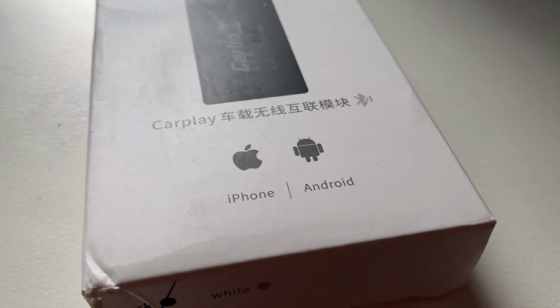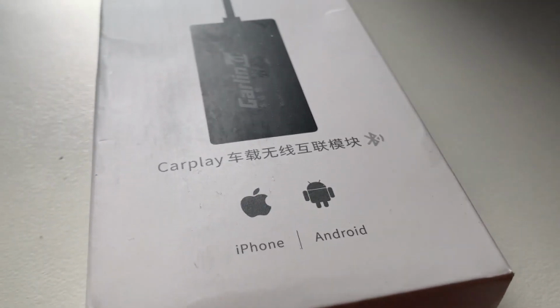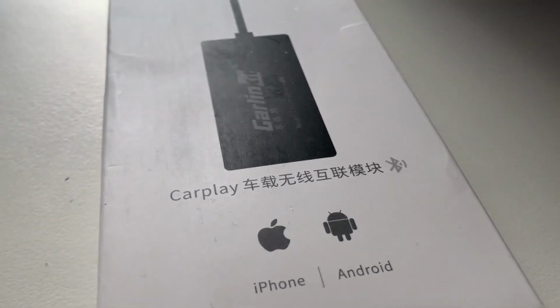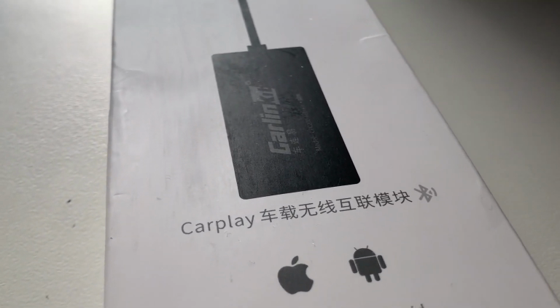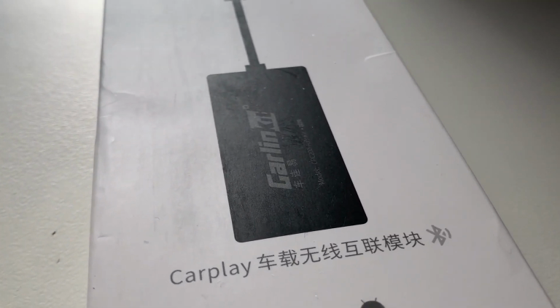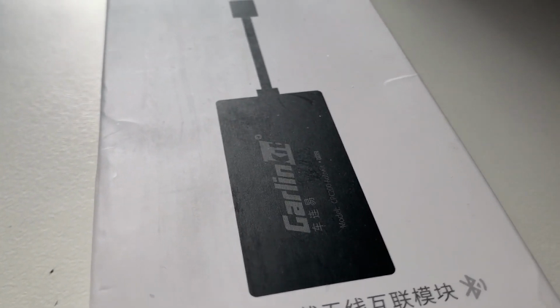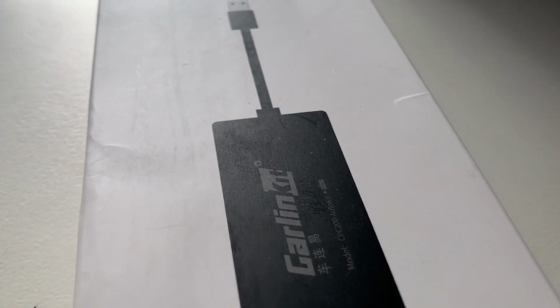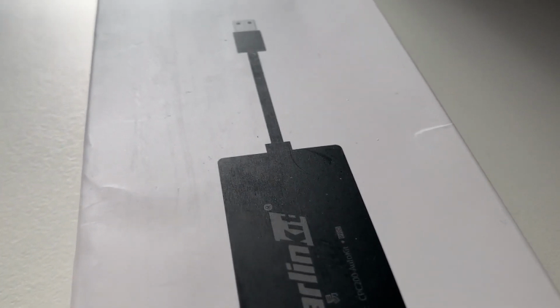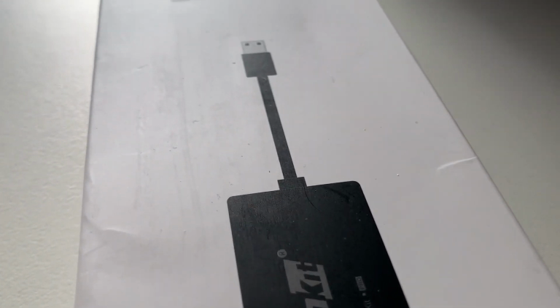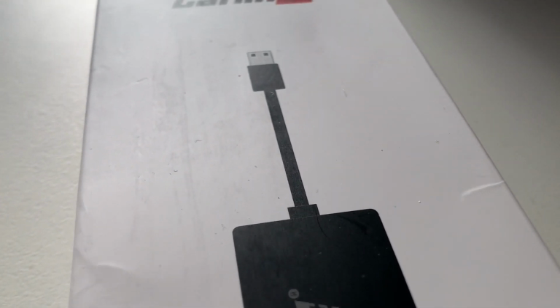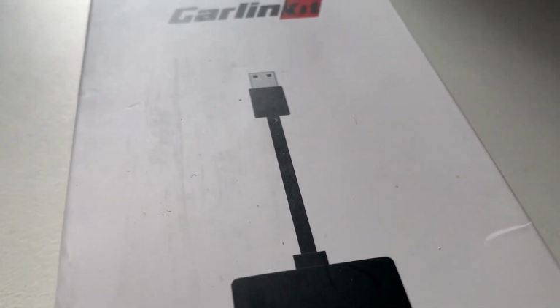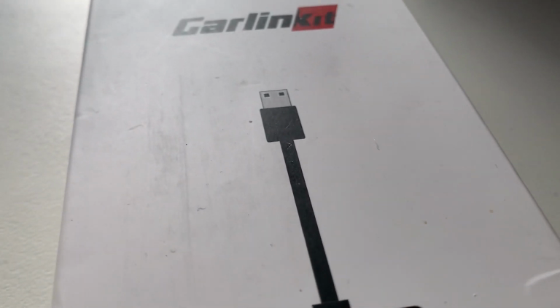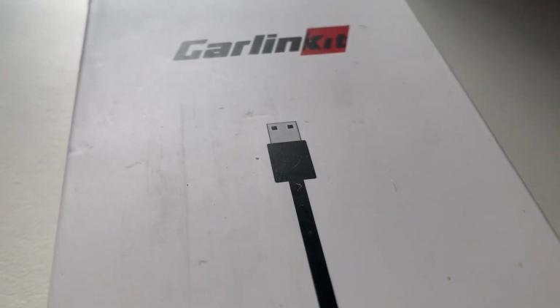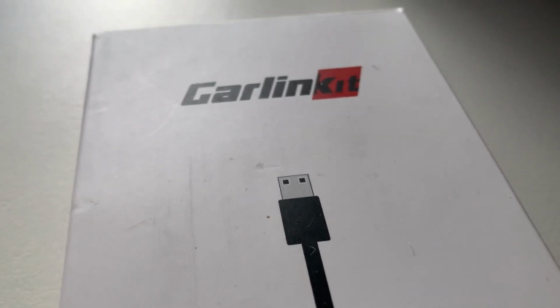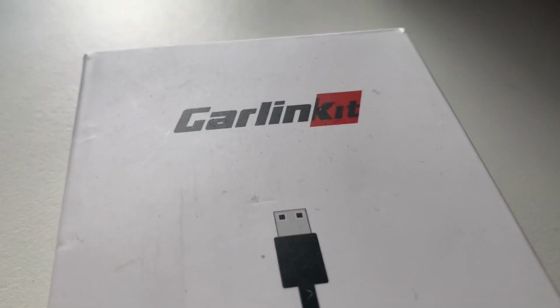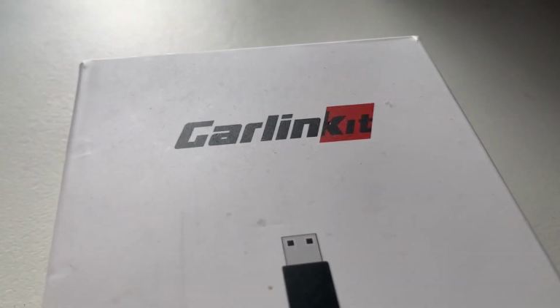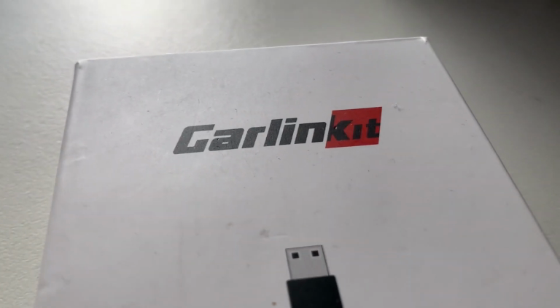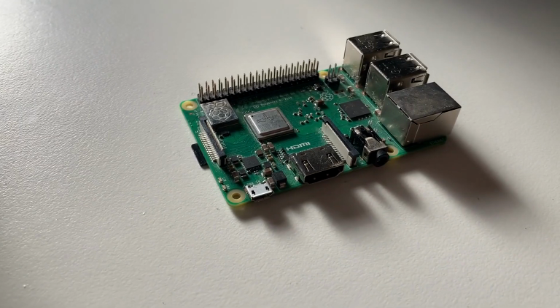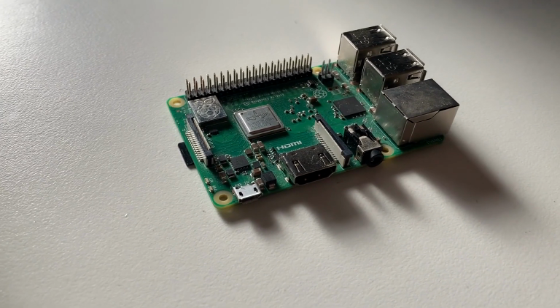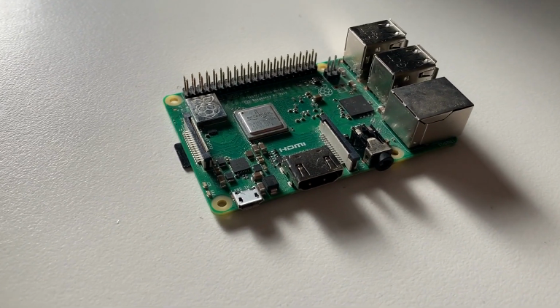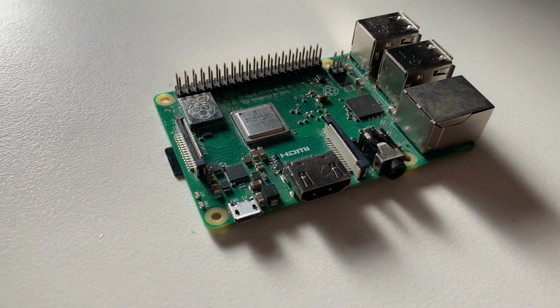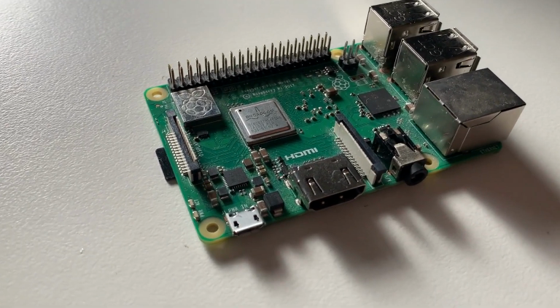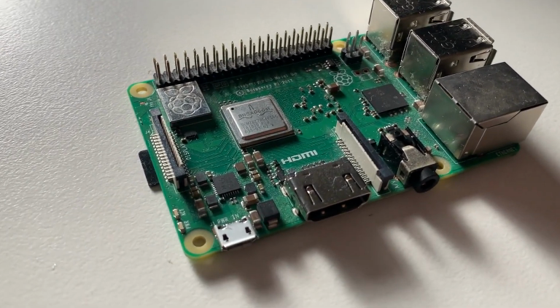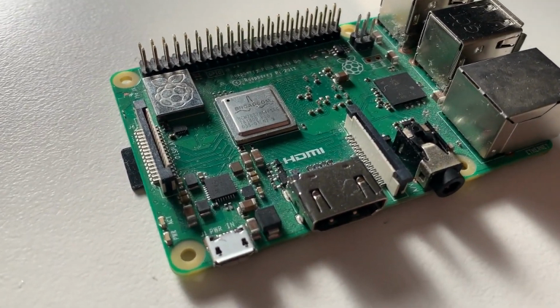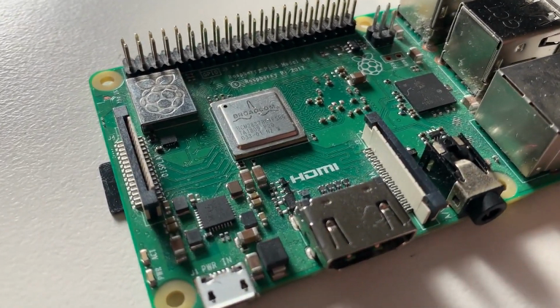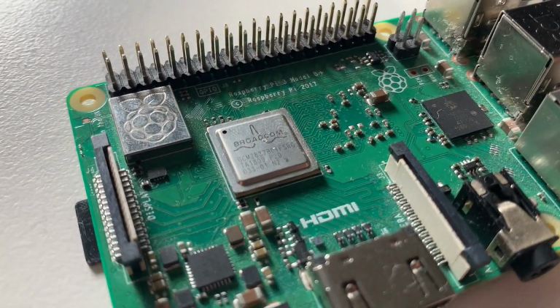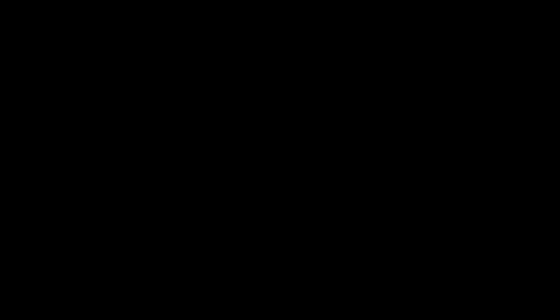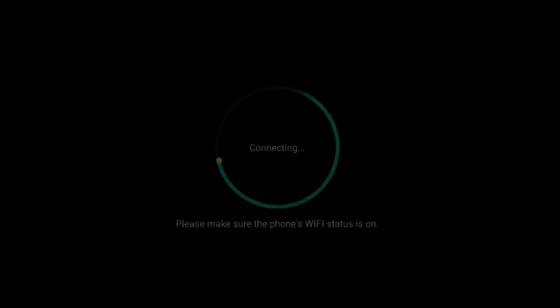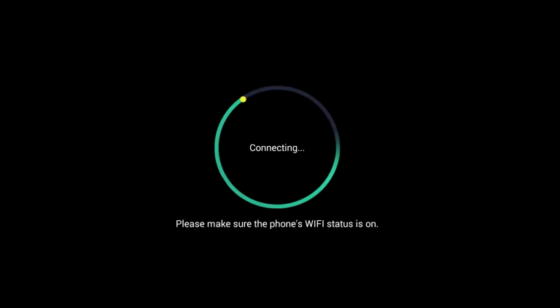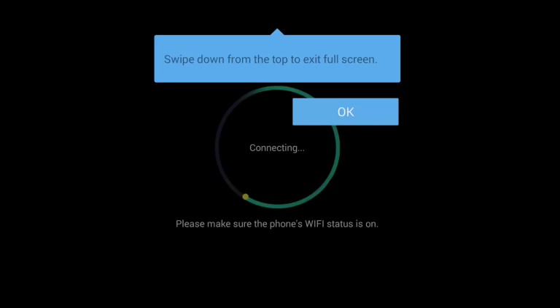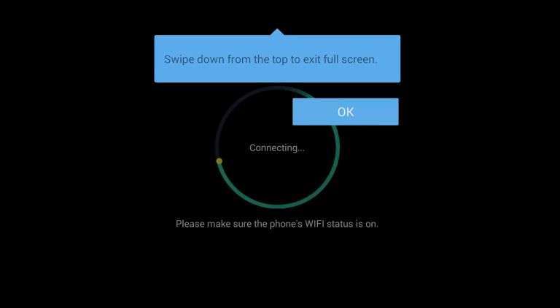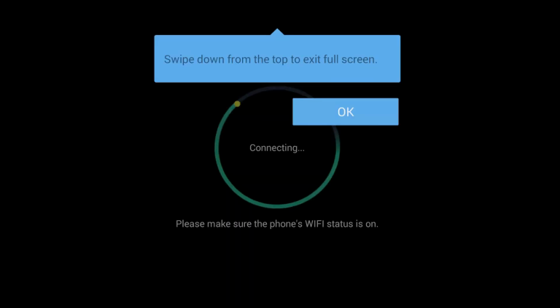I recently picked up a wireless Apple CarPlay dongle from AliExpress and wanted to see if I could get it to work with the Raspberry Pi 3. After some tinkering I found a way of getting it to work with the Raspberry Pi Android image and the application supplied with the dongle.